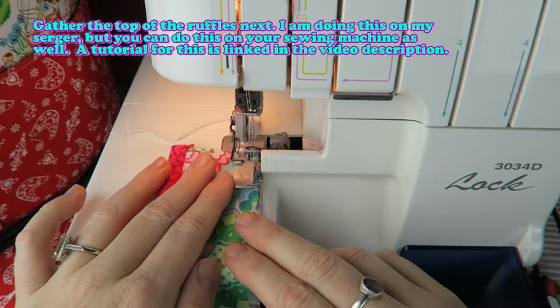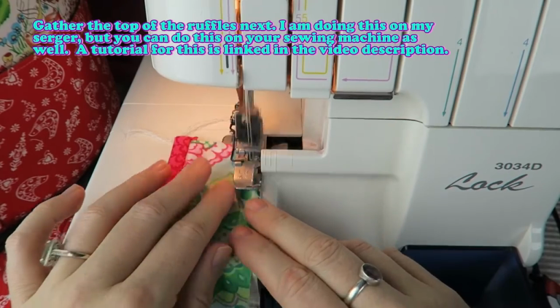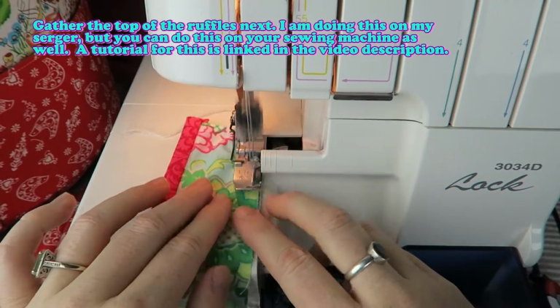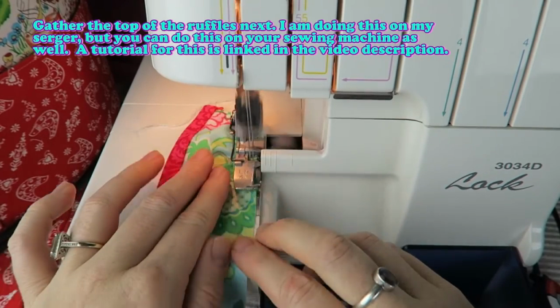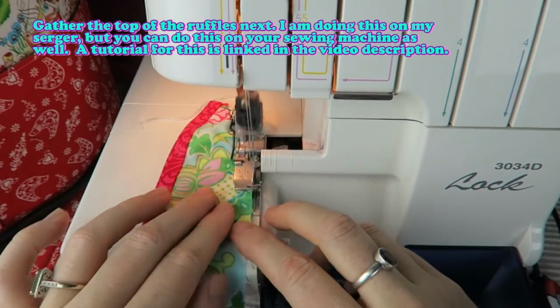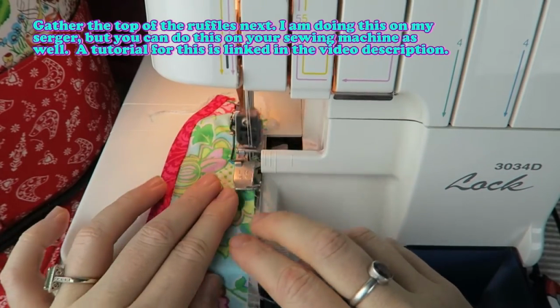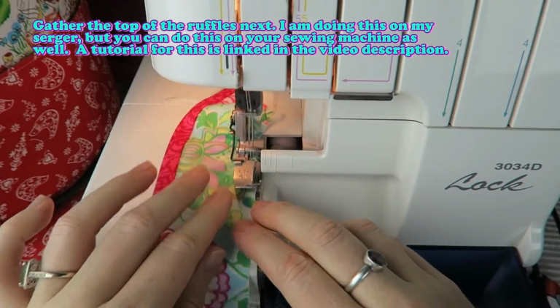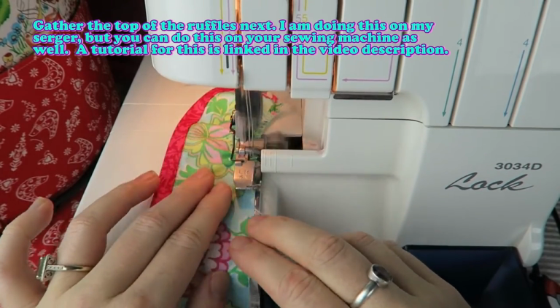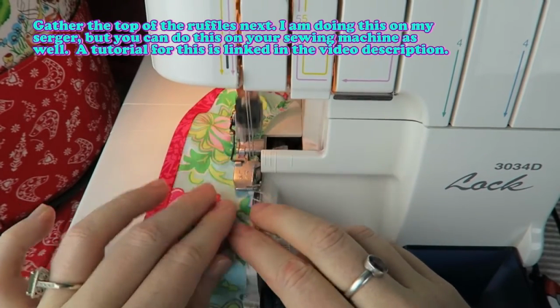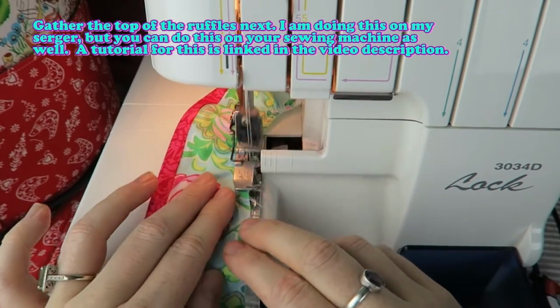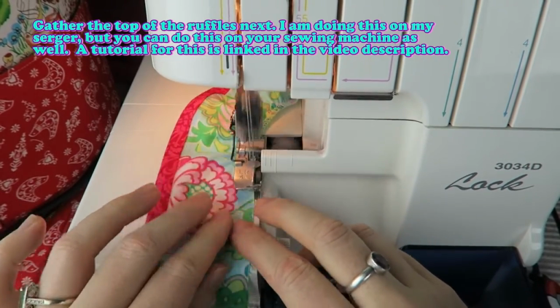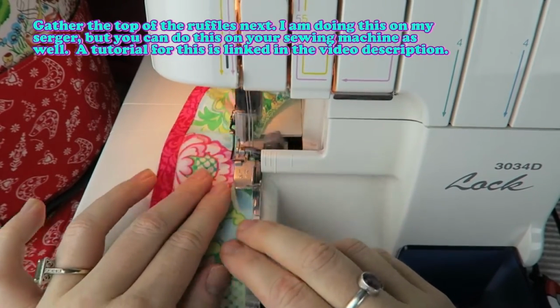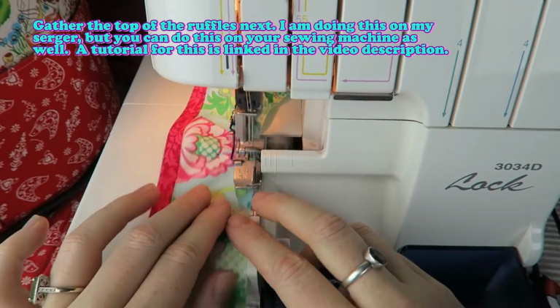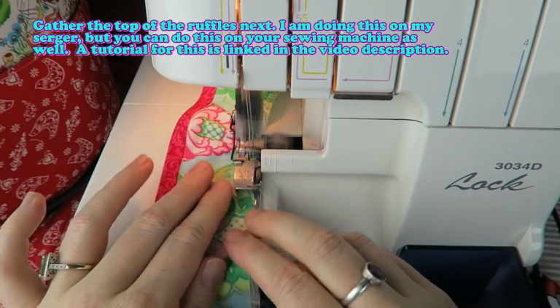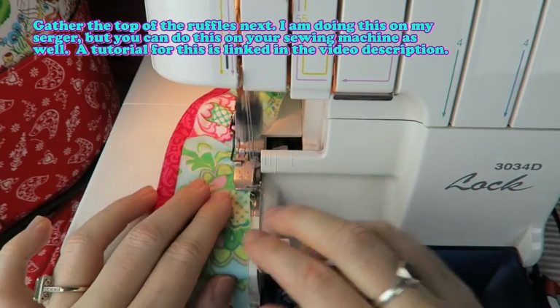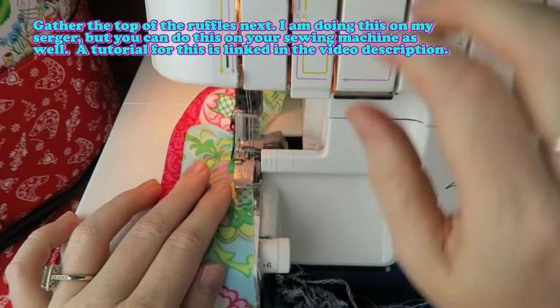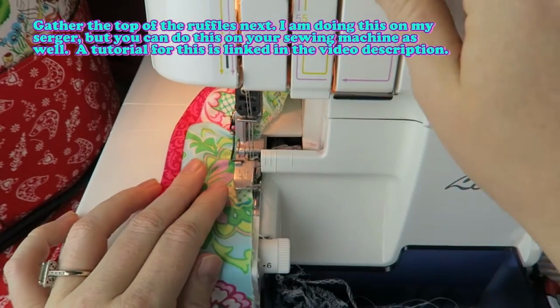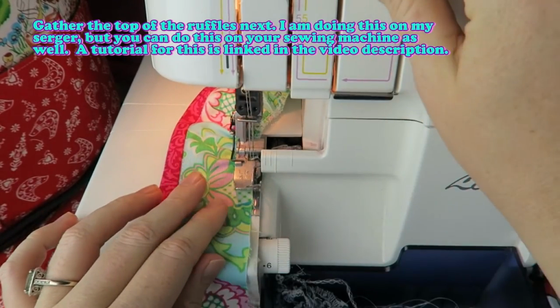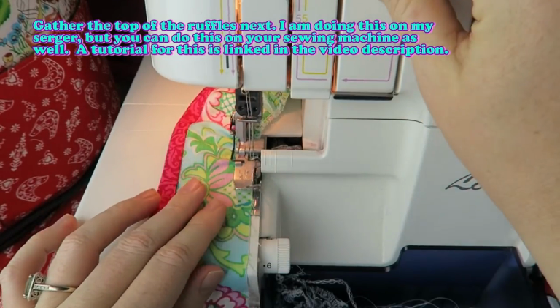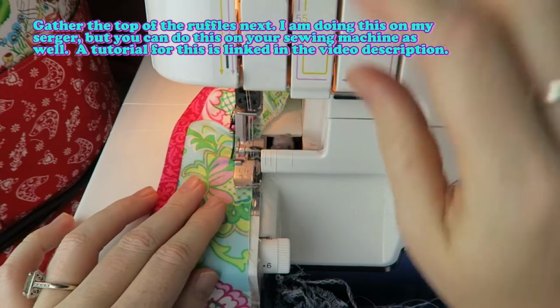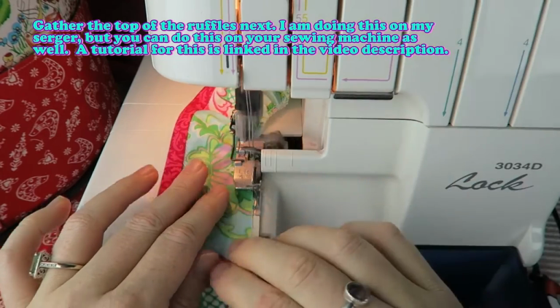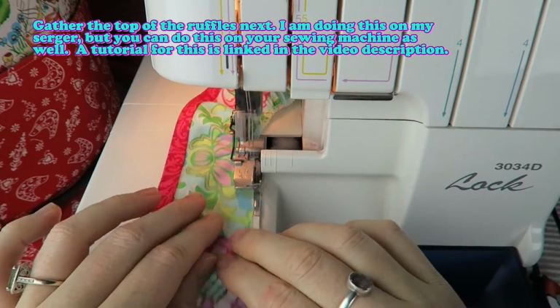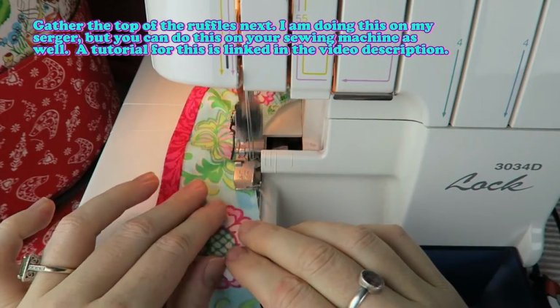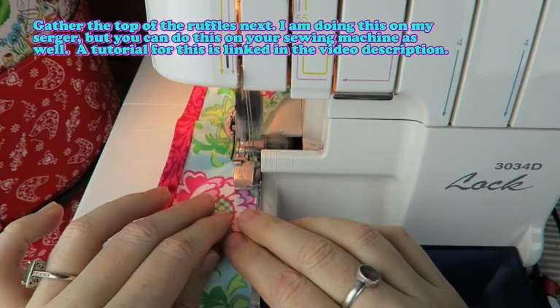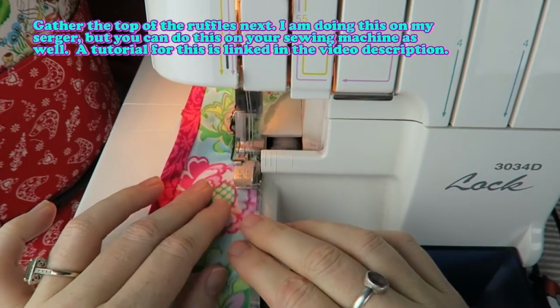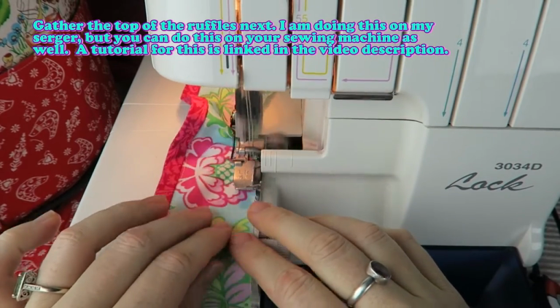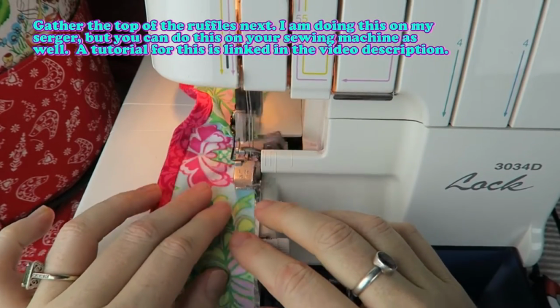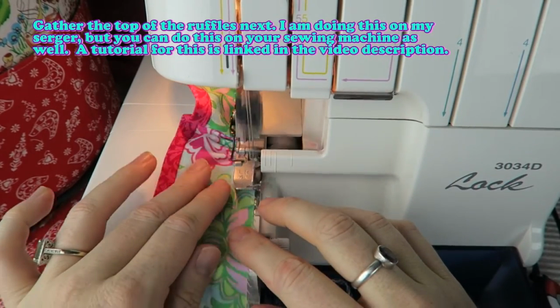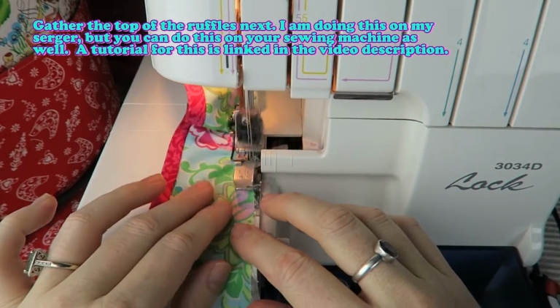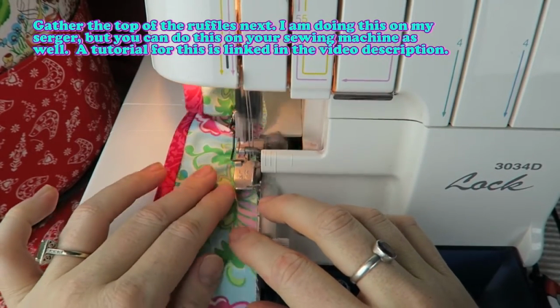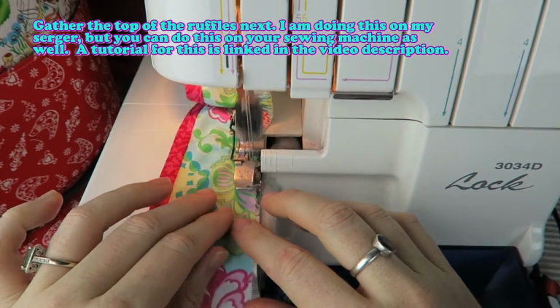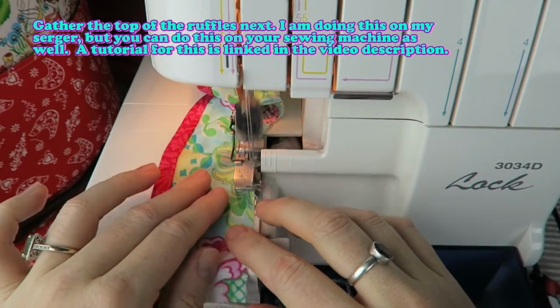Gather the top of the ruffles next. I am doing this on my serger but you can do this on your sewing machine as well. A tutorial for this is linked in the video description.